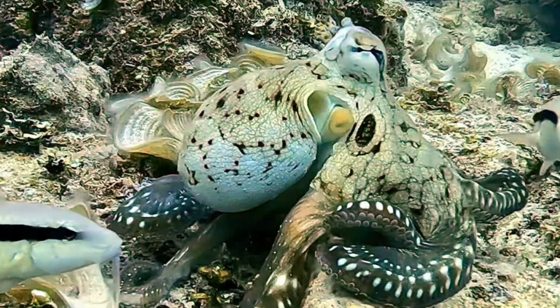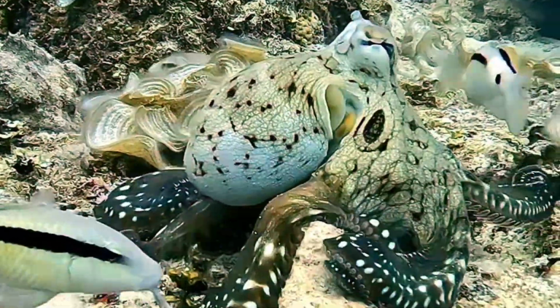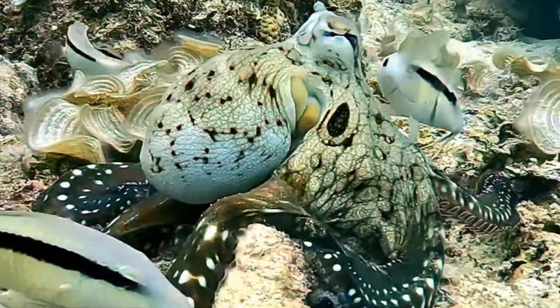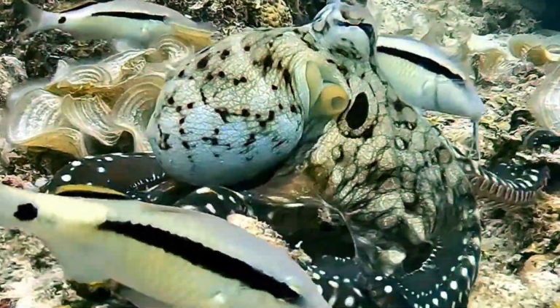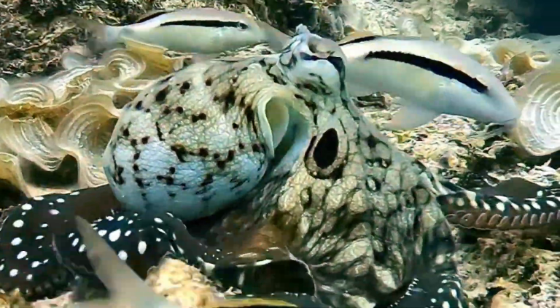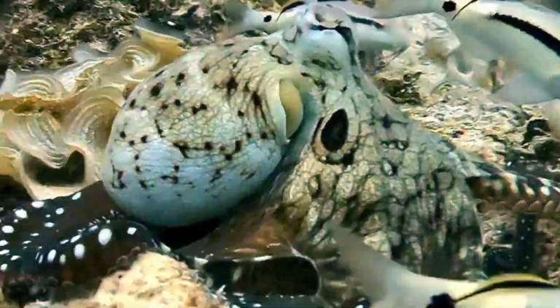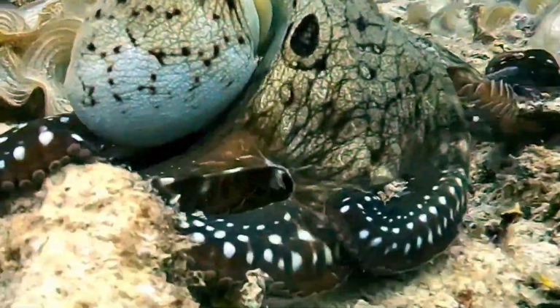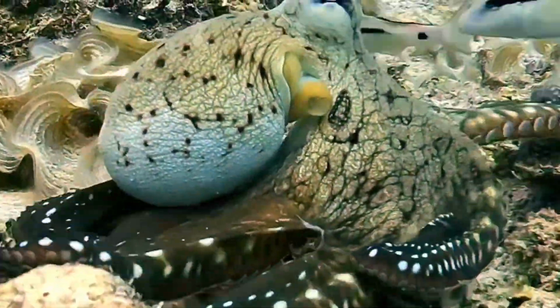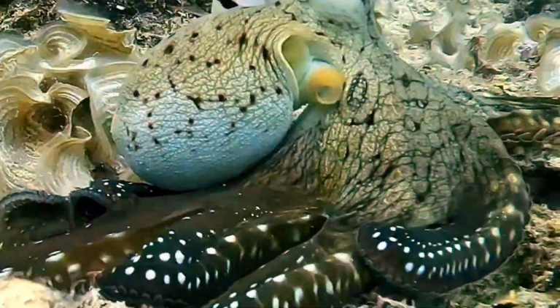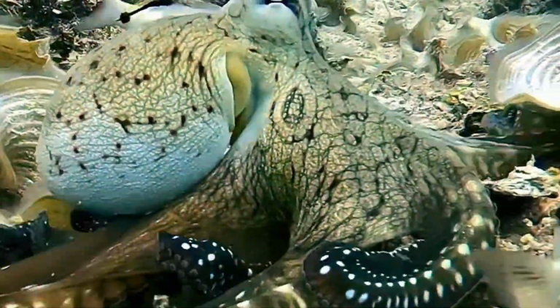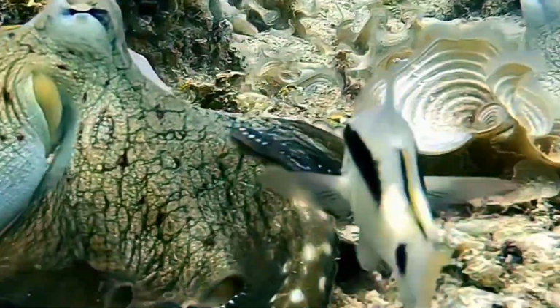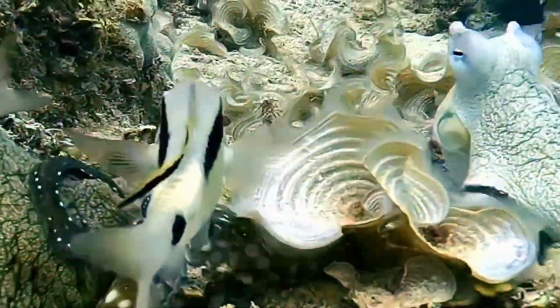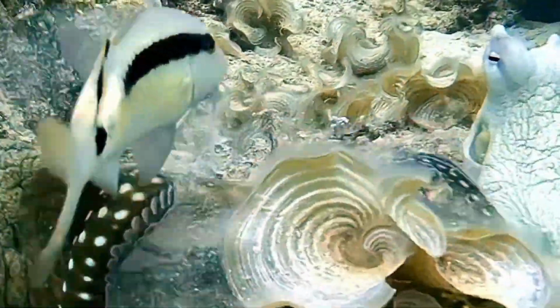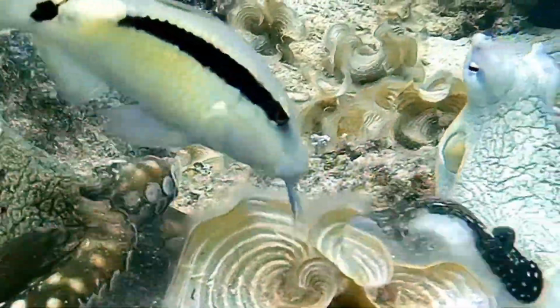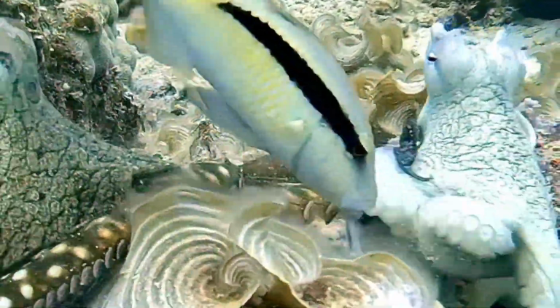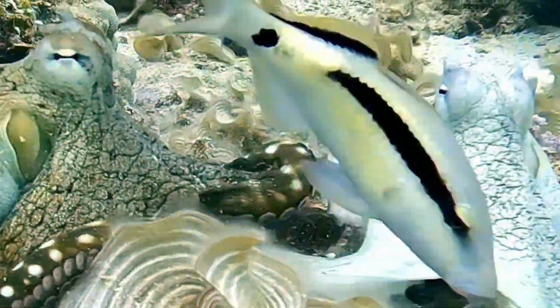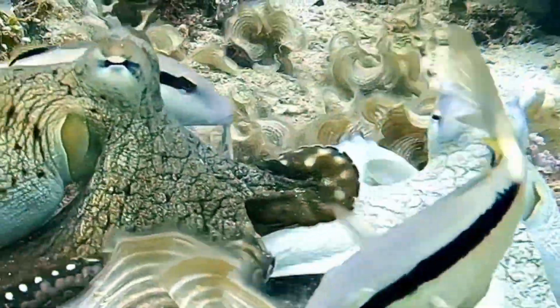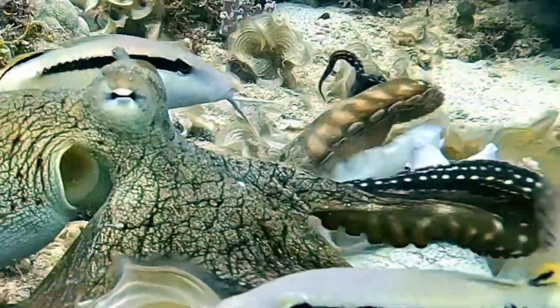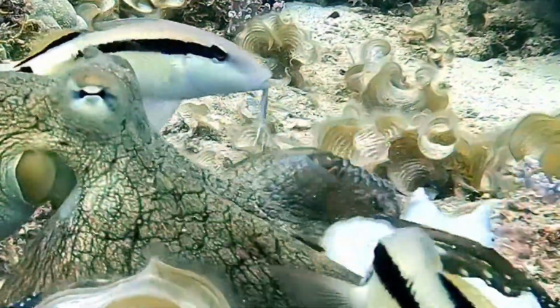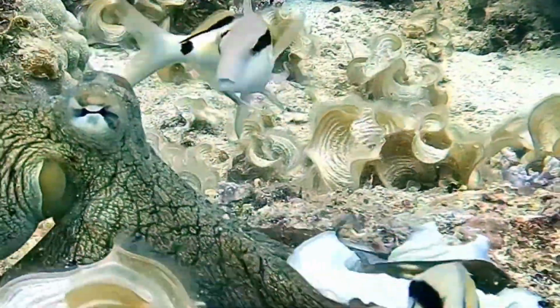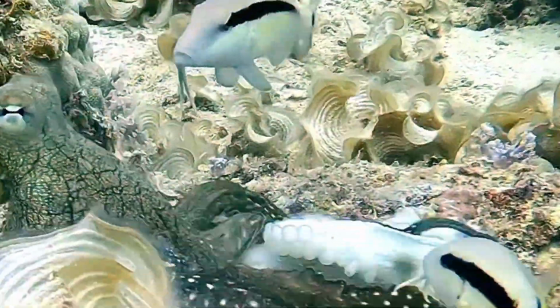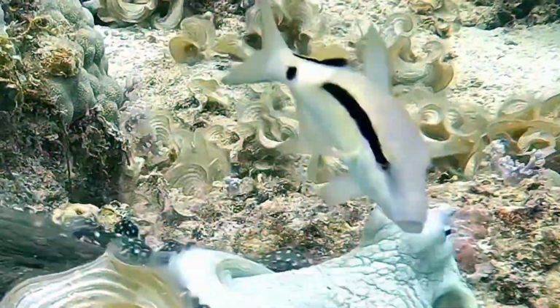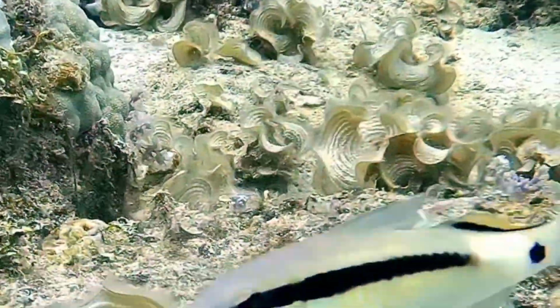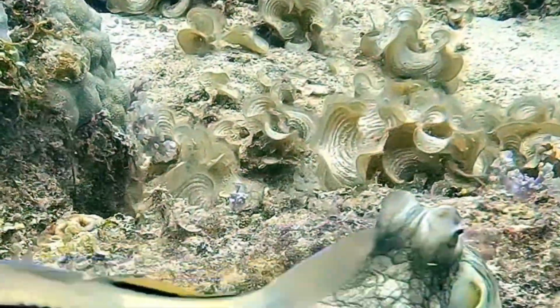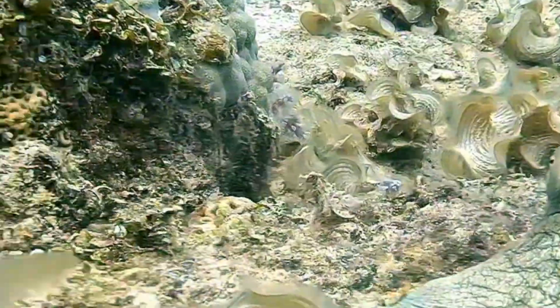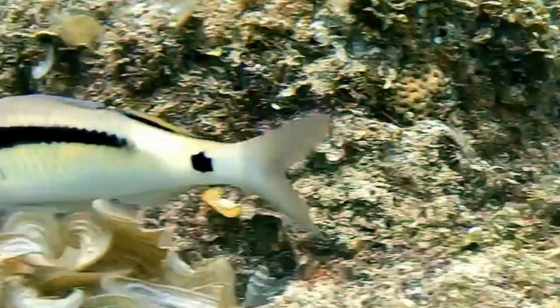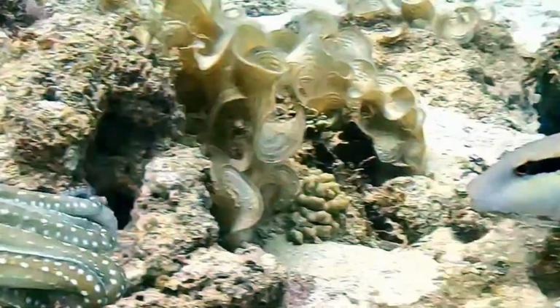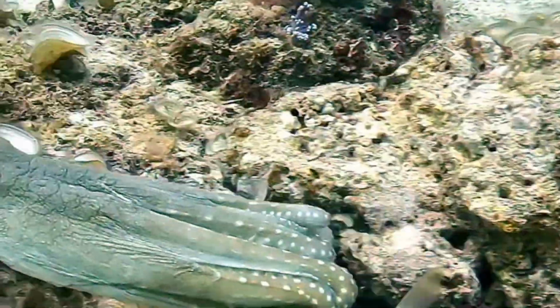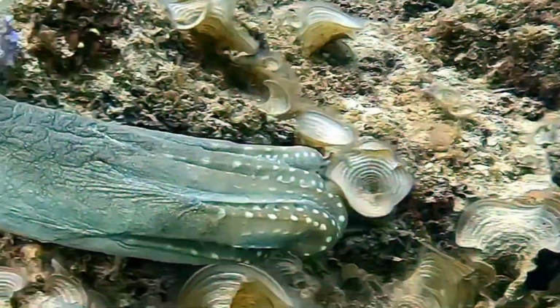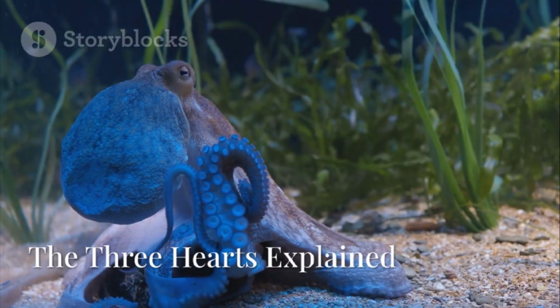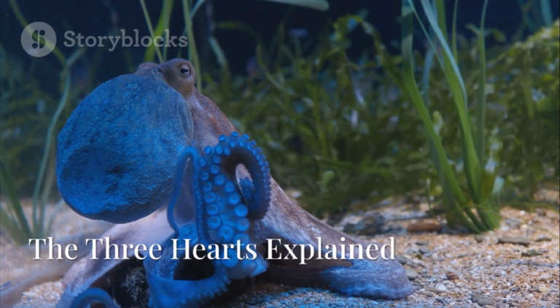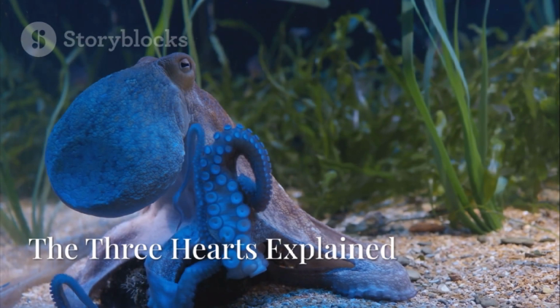Octopuses are some of the smartest and strangest animals in the ocean. With eight arms, blue blood, and the ability to change color and shape, they've earned their reputation as escape artists and masters of disguise. But what about those three hearts?